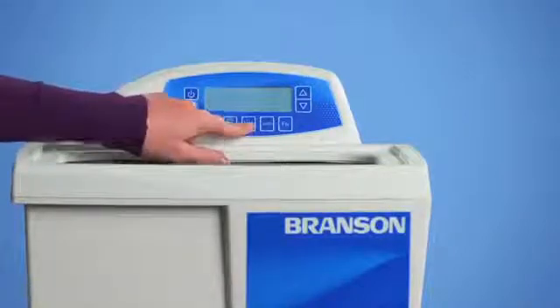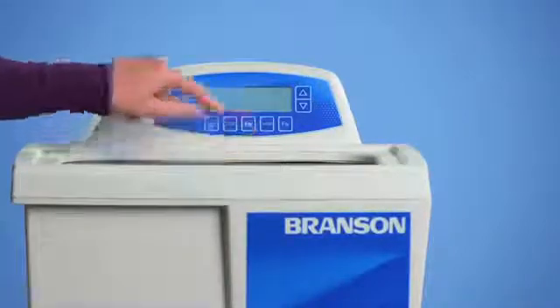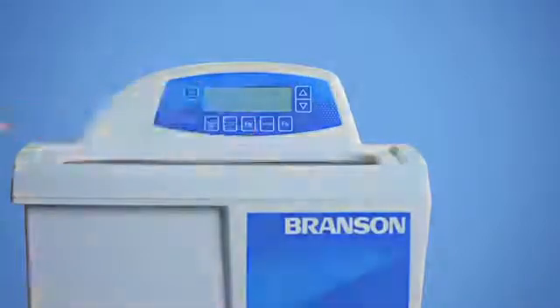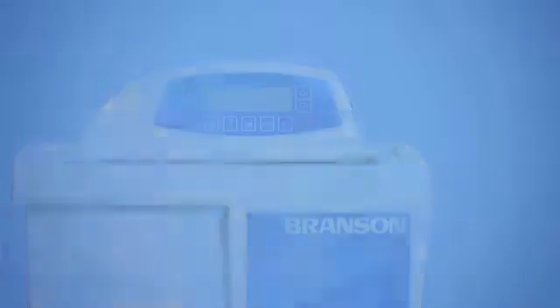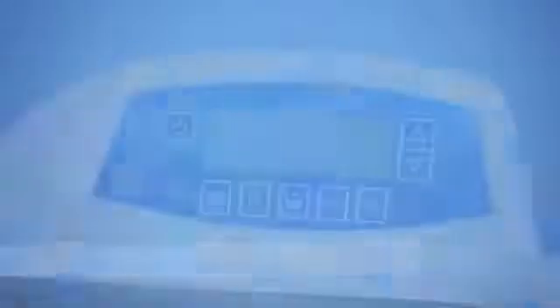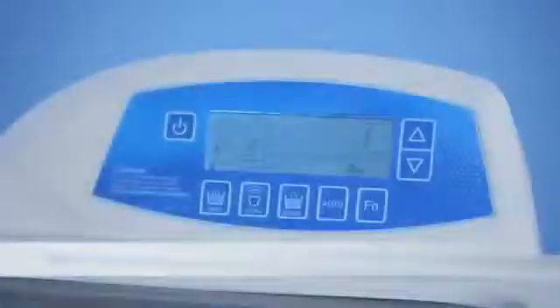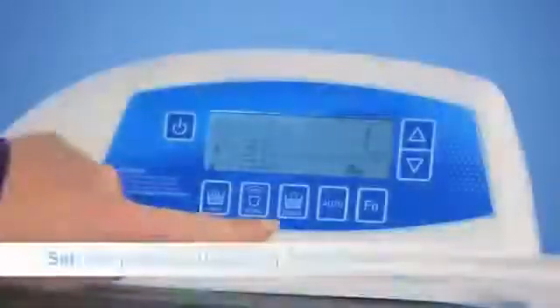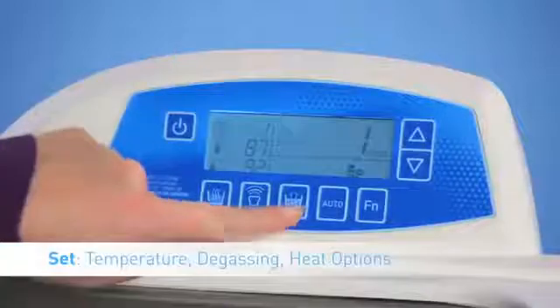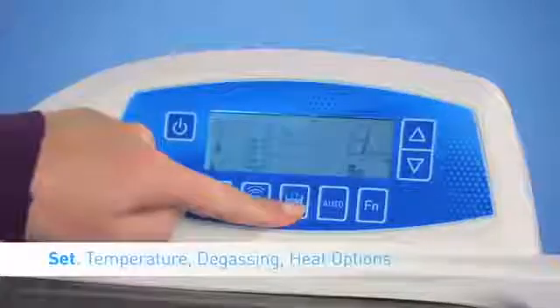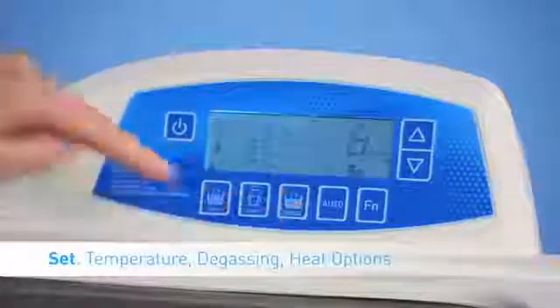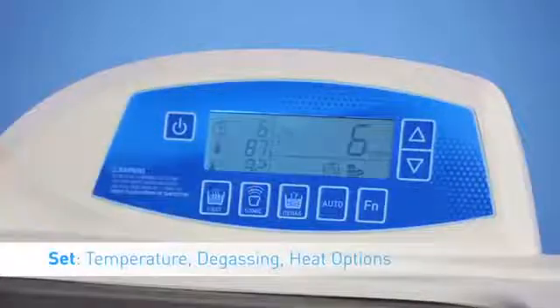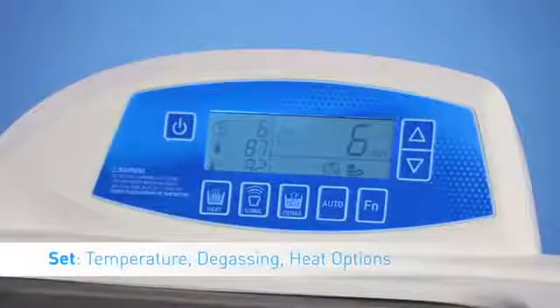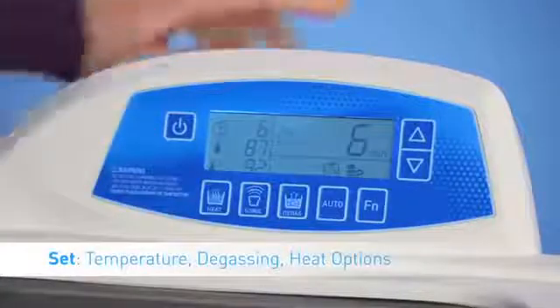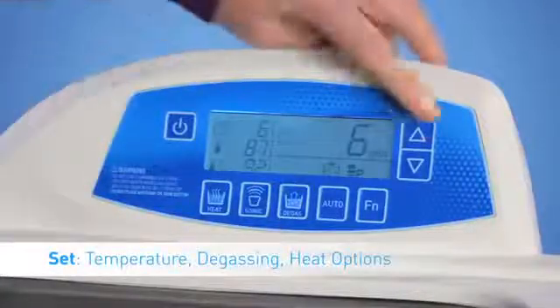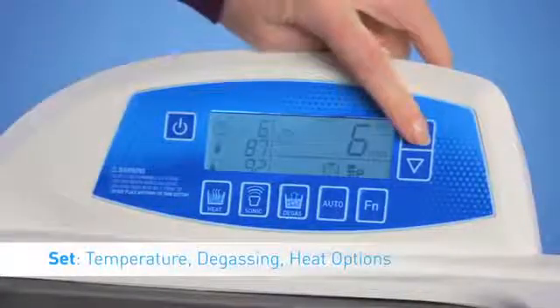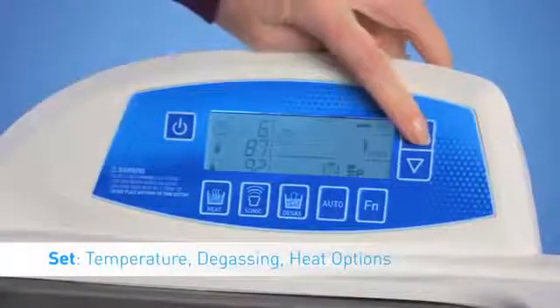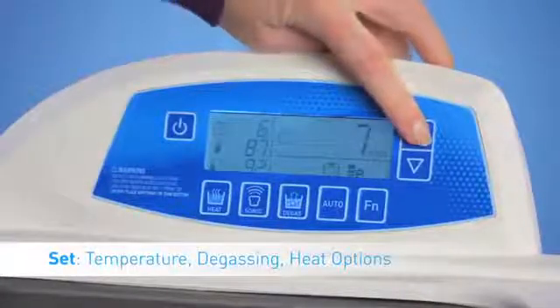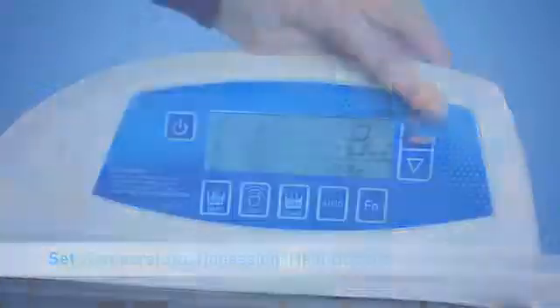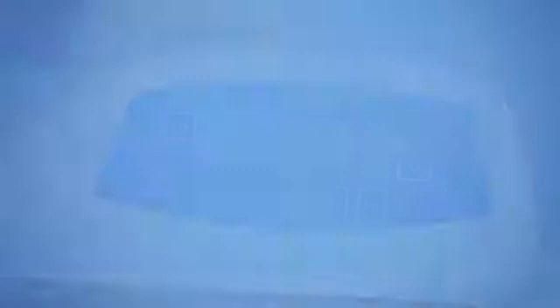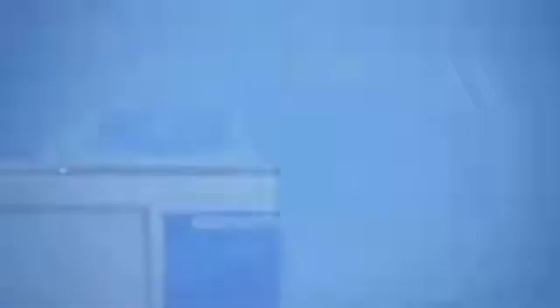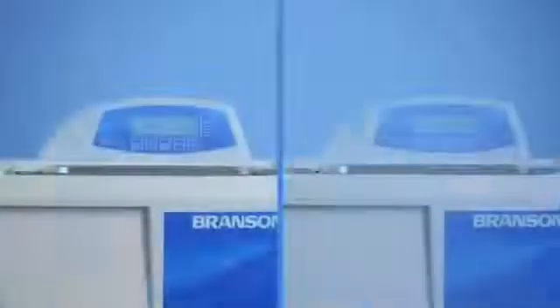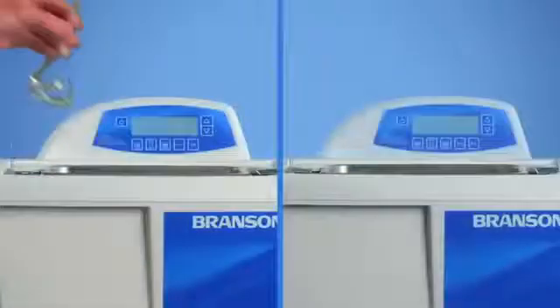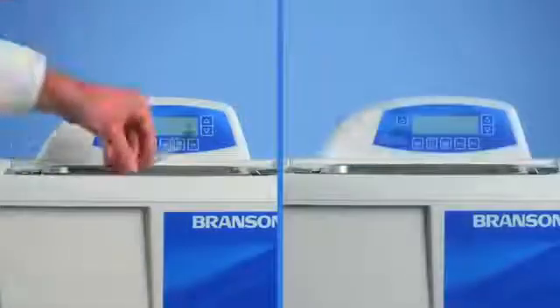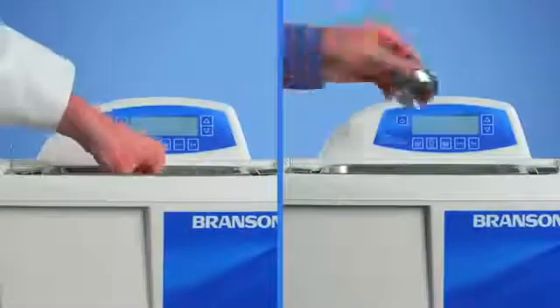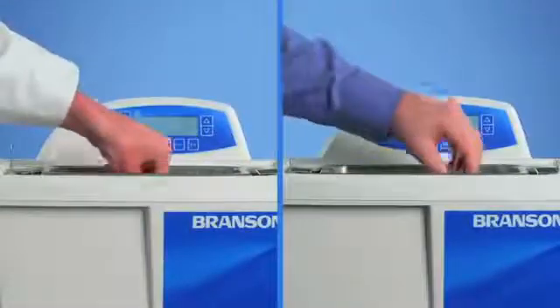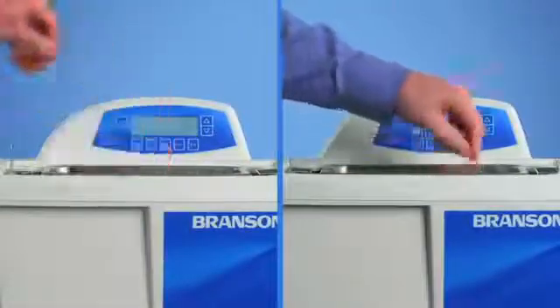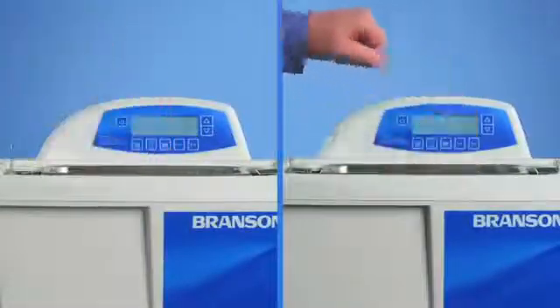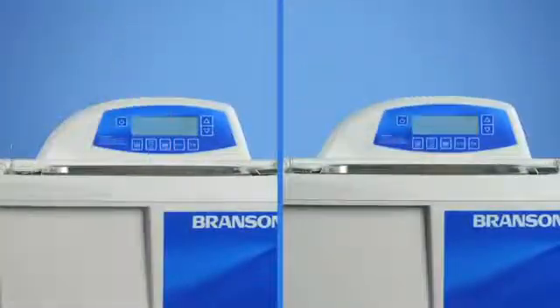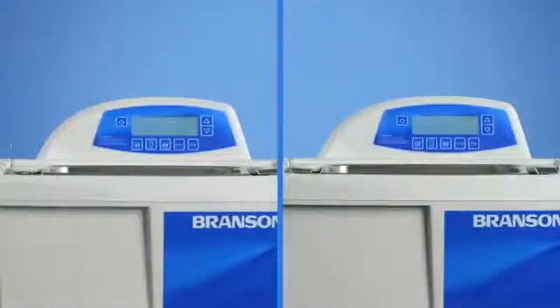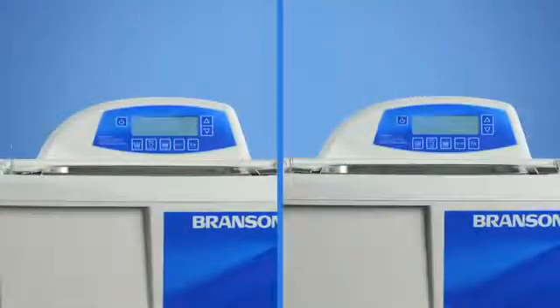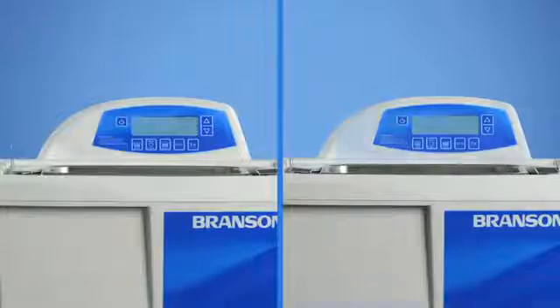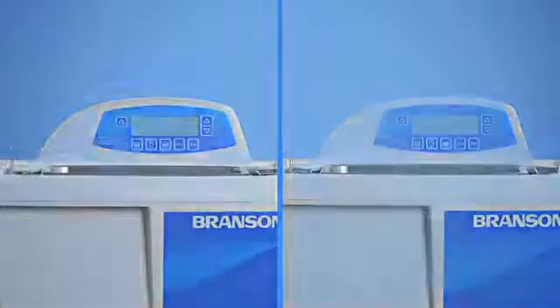Depending on the CPX series, you'll notice simple digital controls that range from temperature setting to degas processing to heating. From the laboratory to the workshop, the new CPX series offers the right settings for the right job.